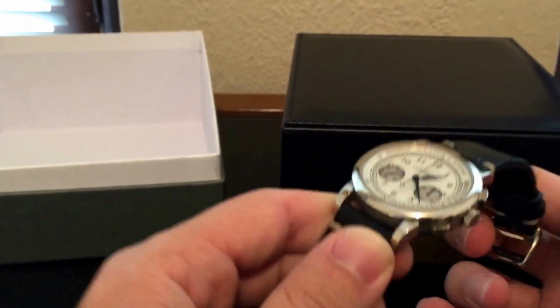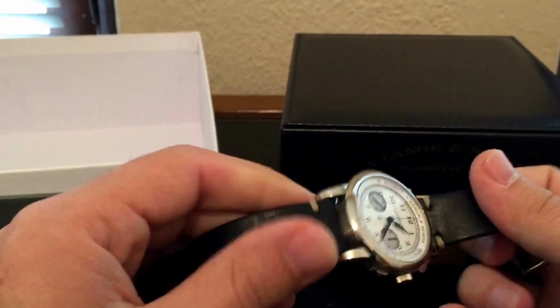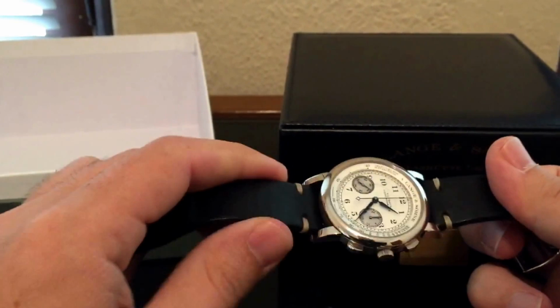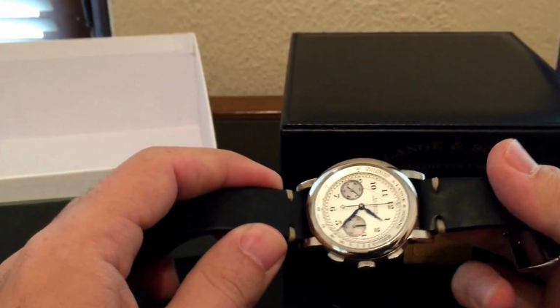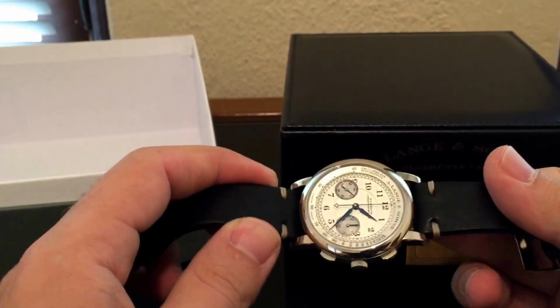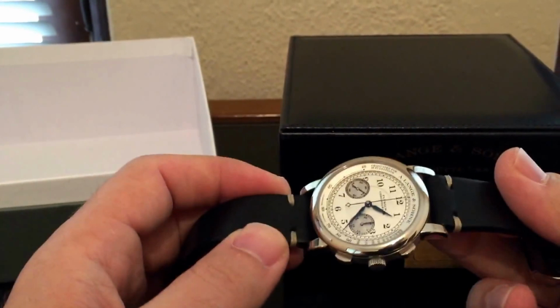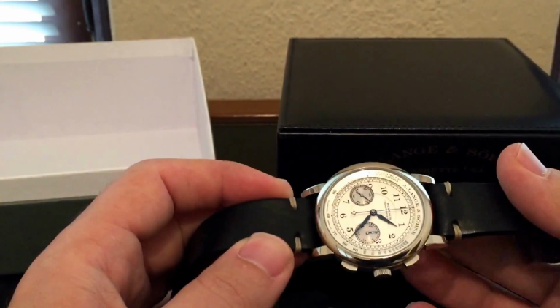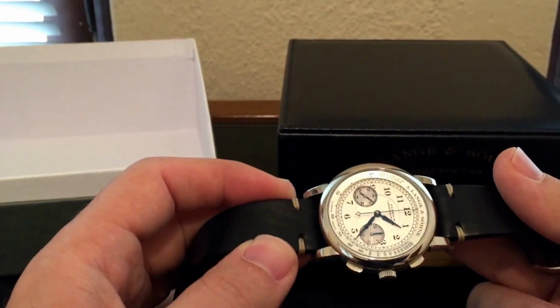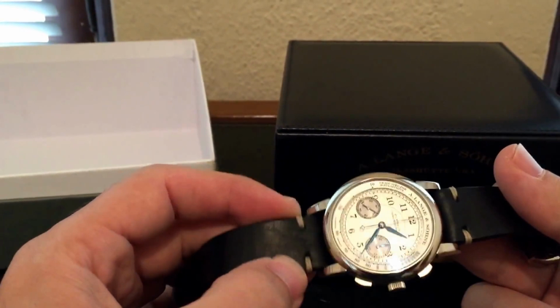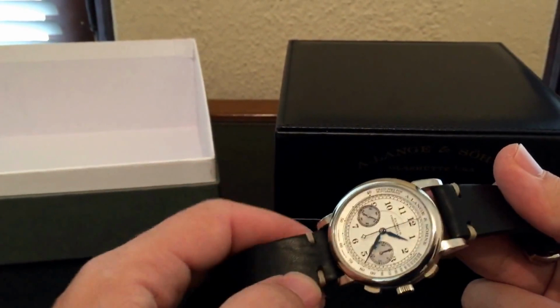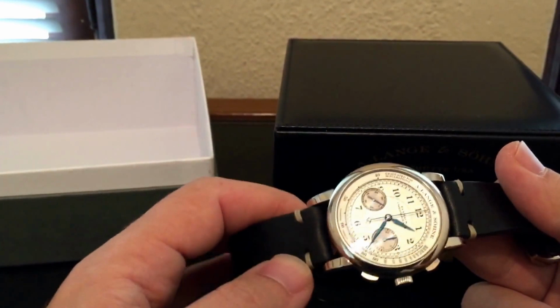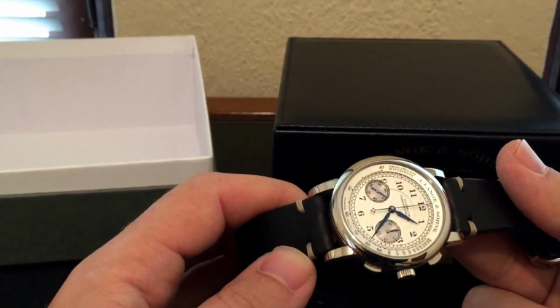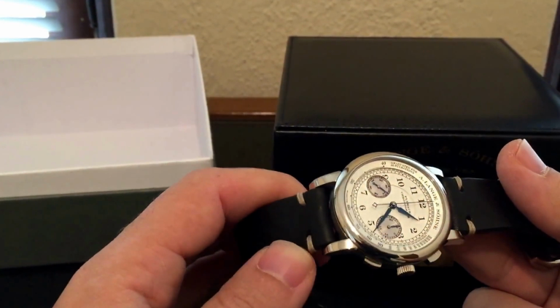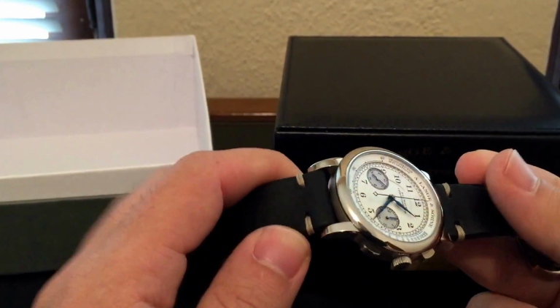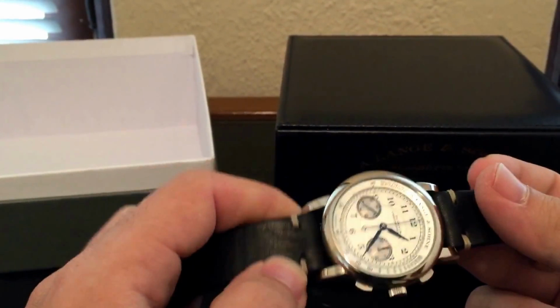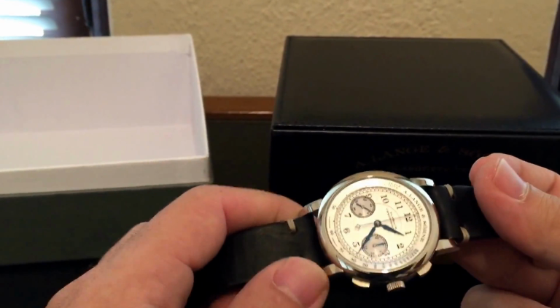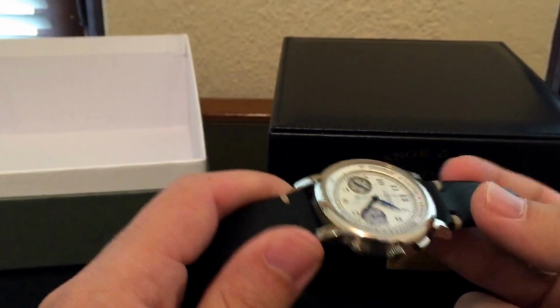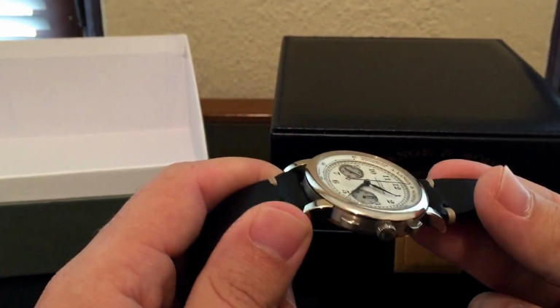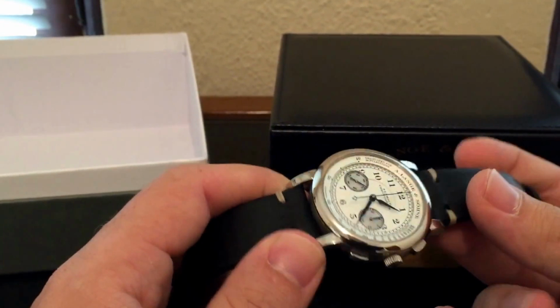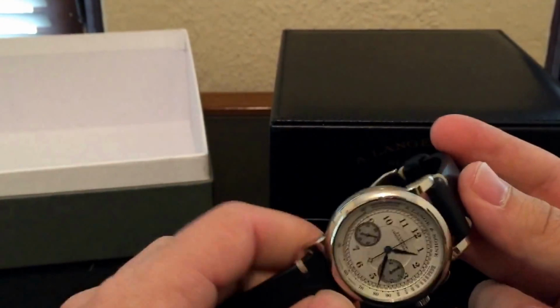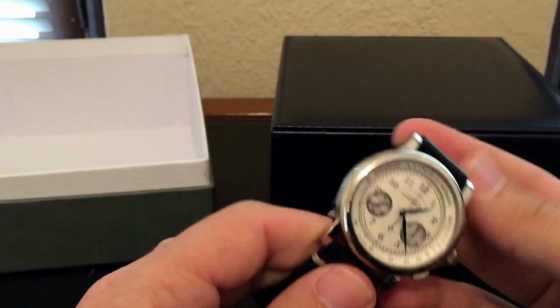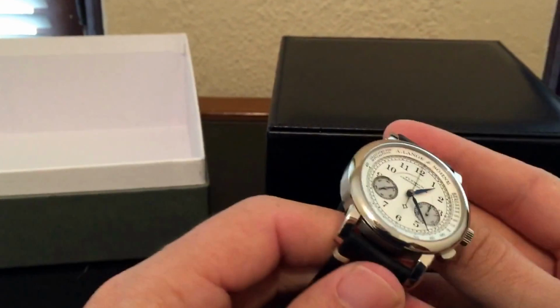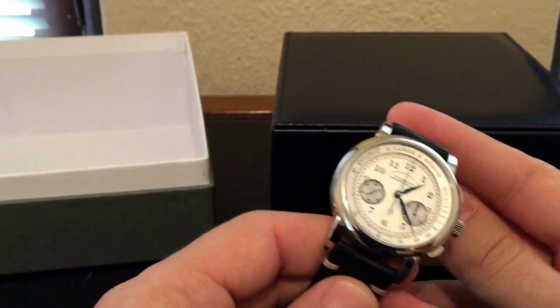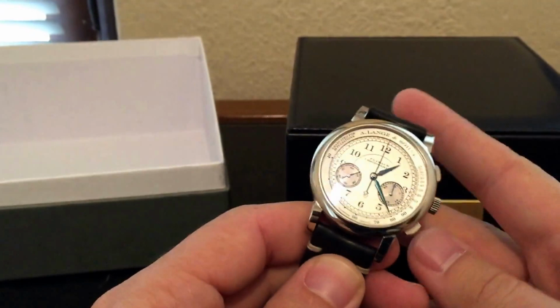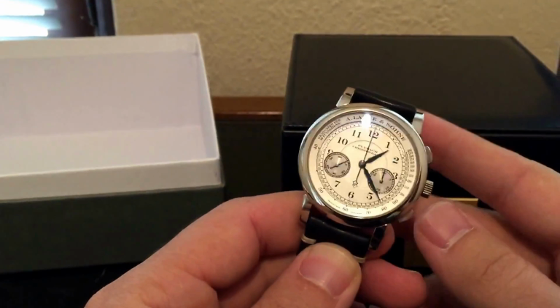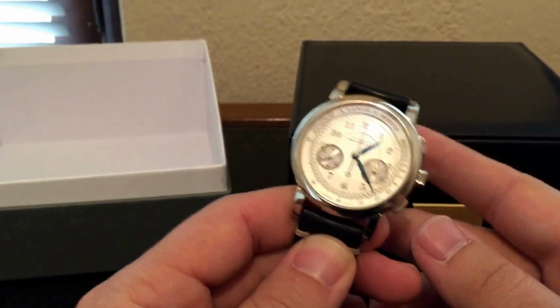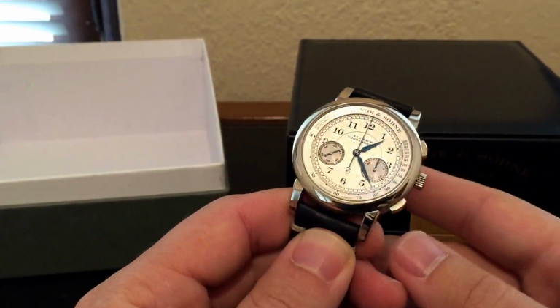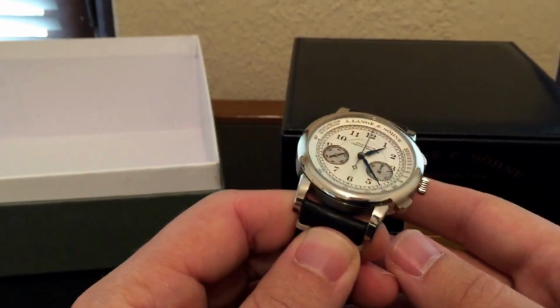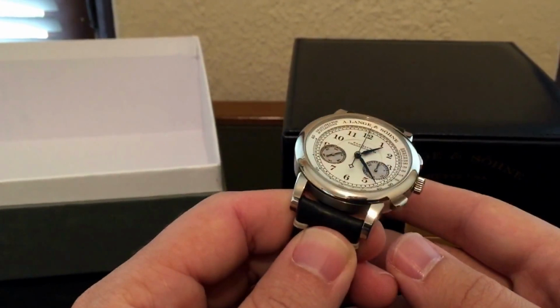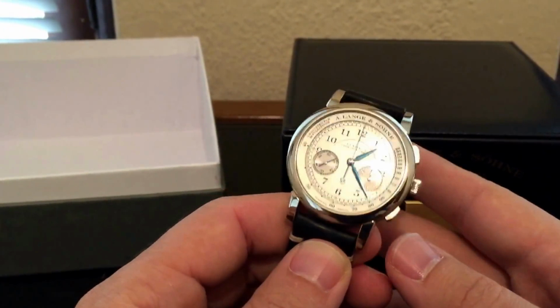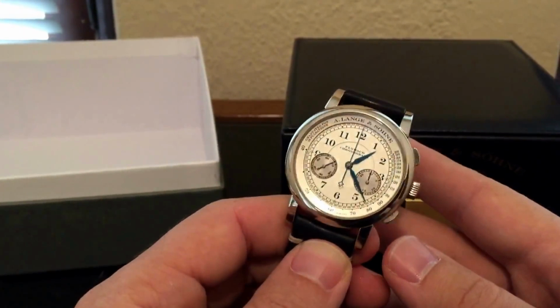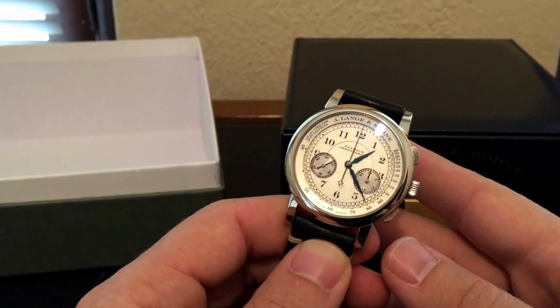Note that this strap is not original — this is actually from Hodinkee. It's one of their really cool leather straps and I like to wear the watch on this; it dresses it down a little bit. The watch normally comes on a black croc strap.